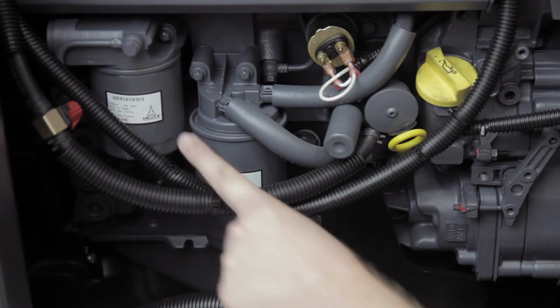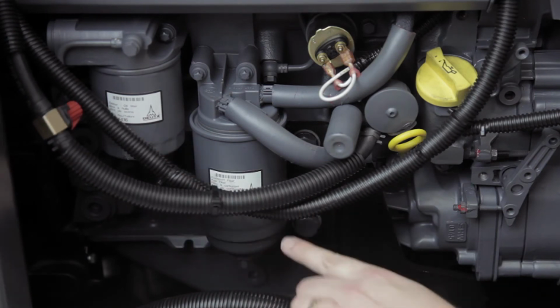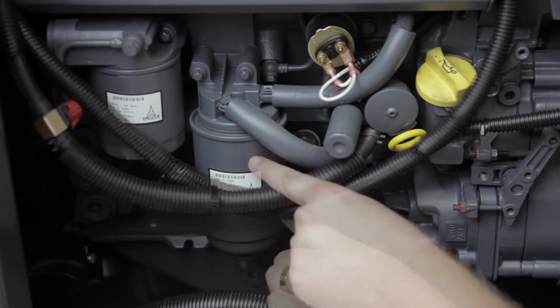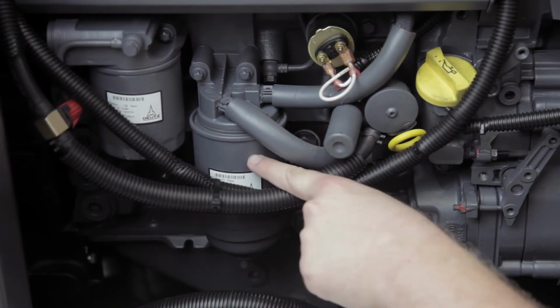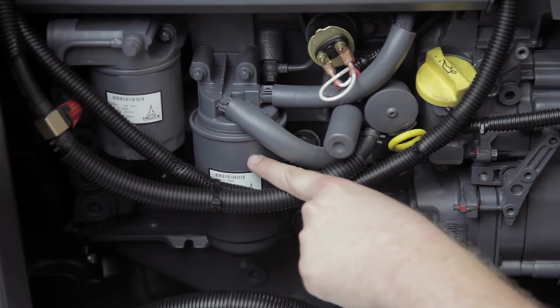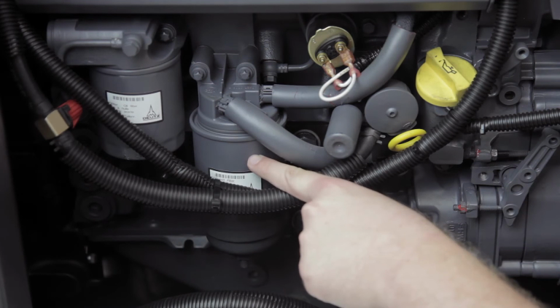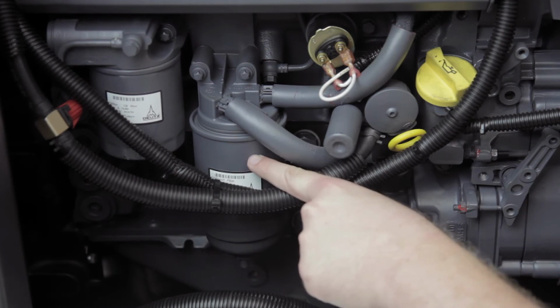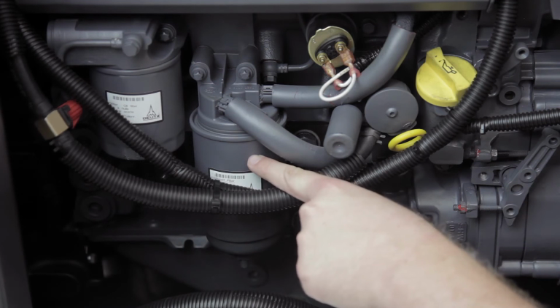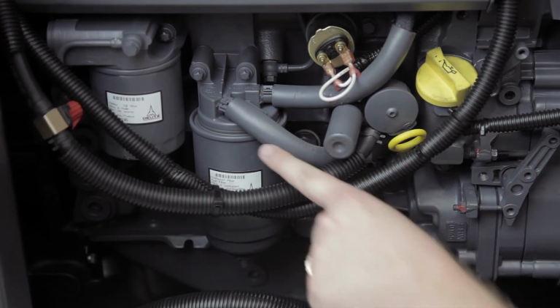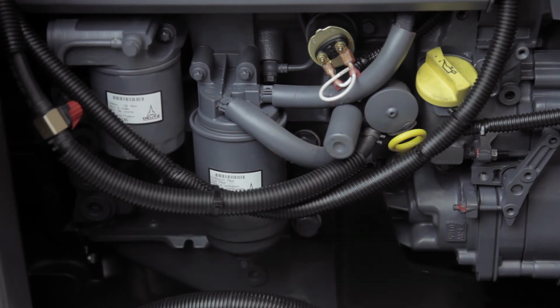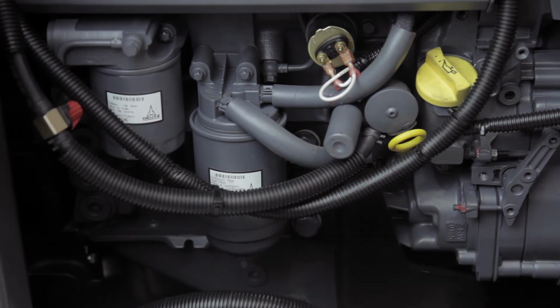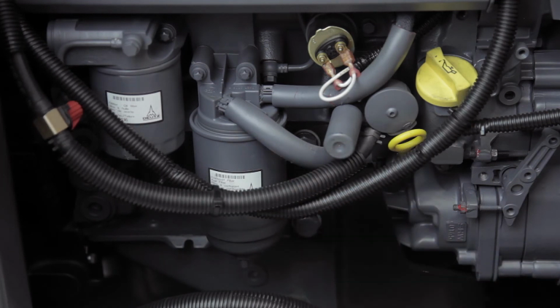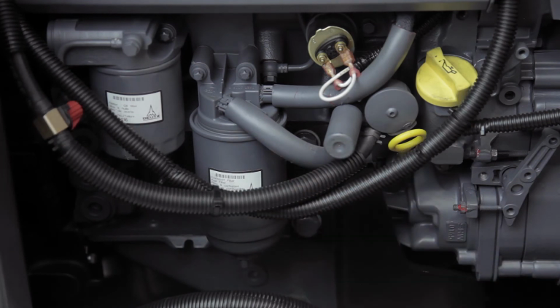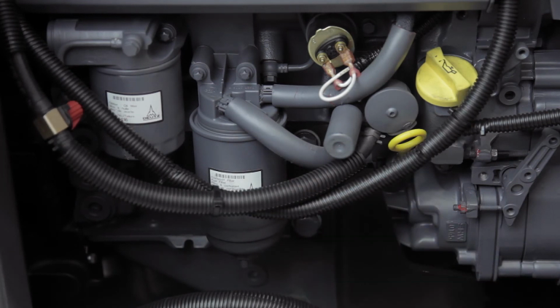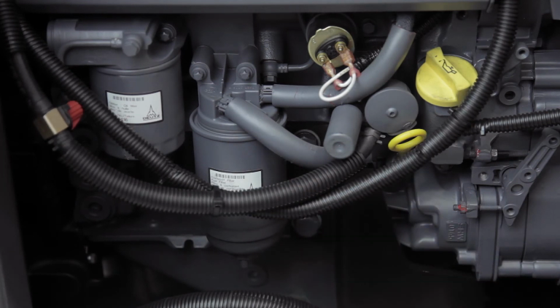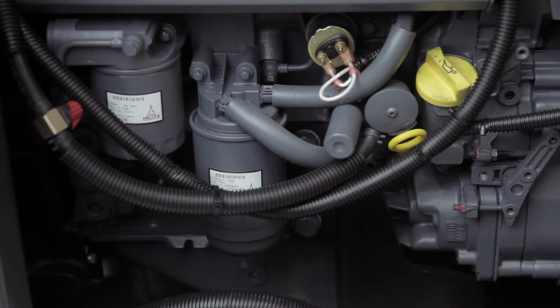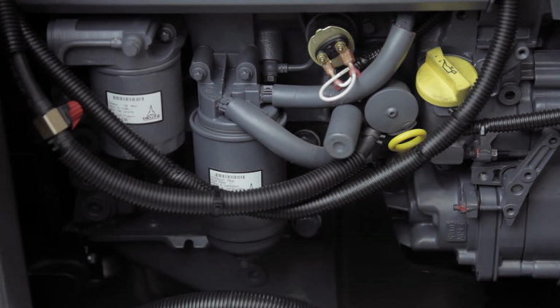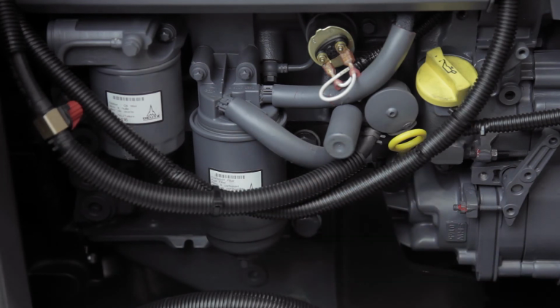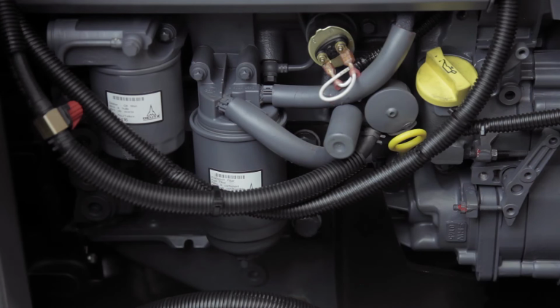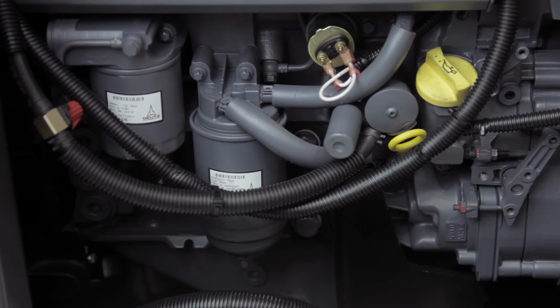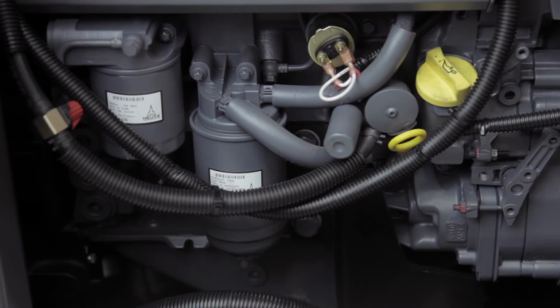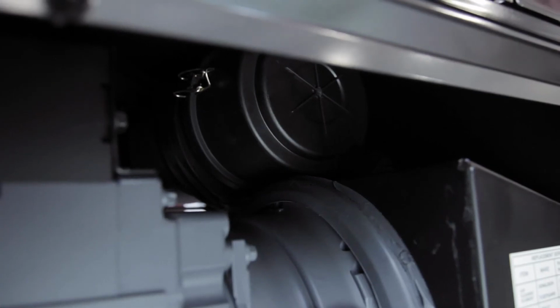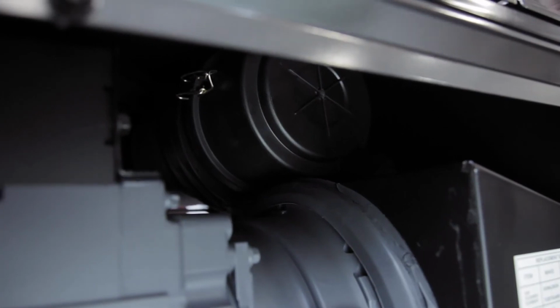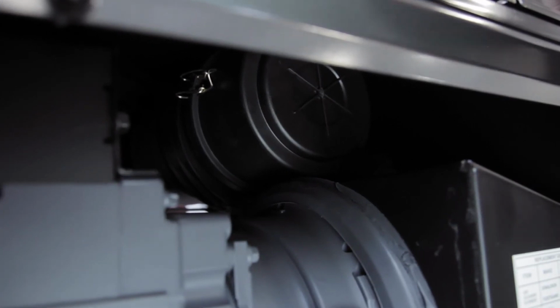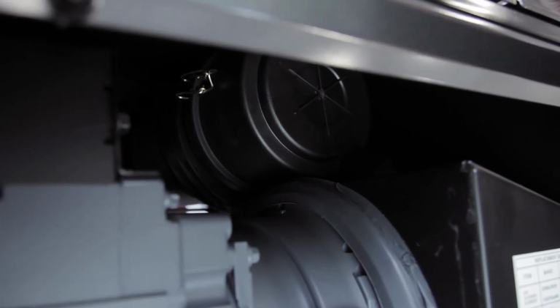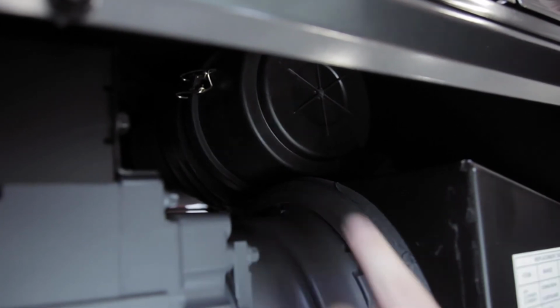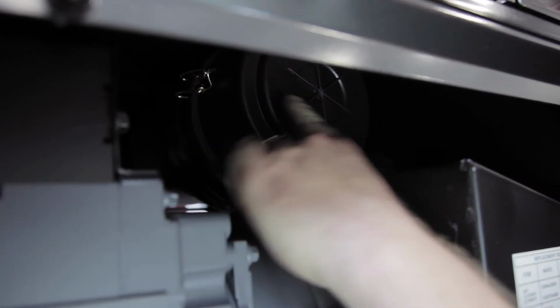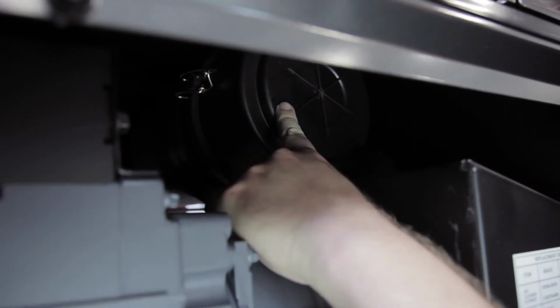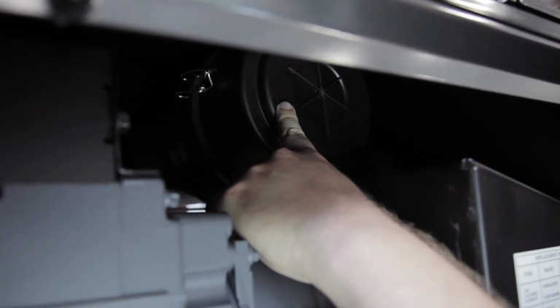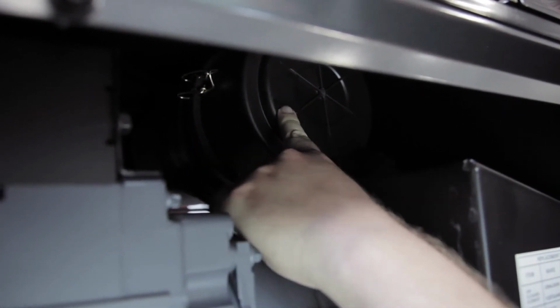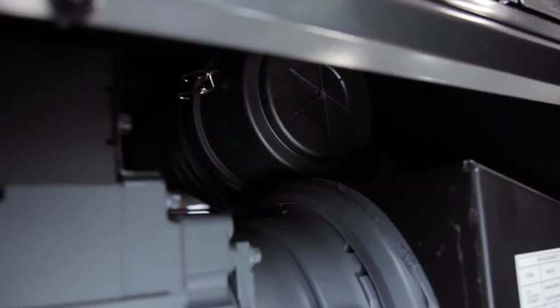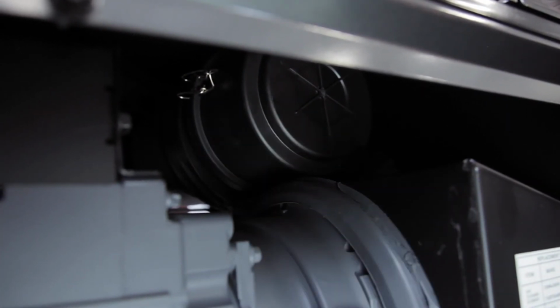The fuel filter is here and should also be changed every thousand hours. One last part is the air cleaner. It should be changed every 500 hours or every 250 hours in dusty environments.